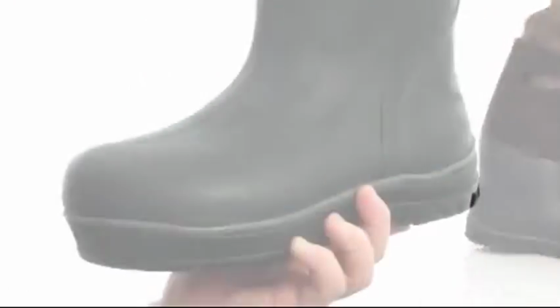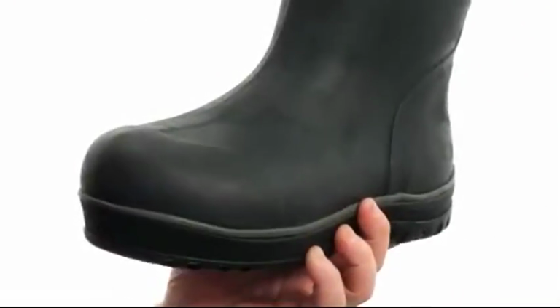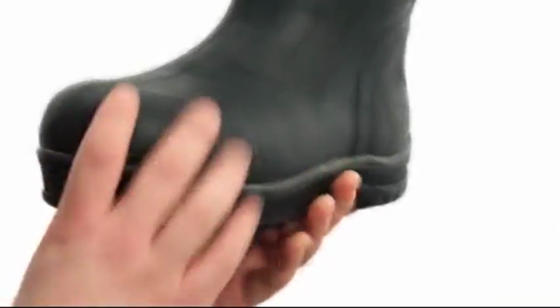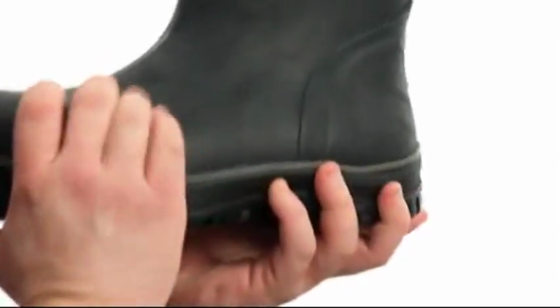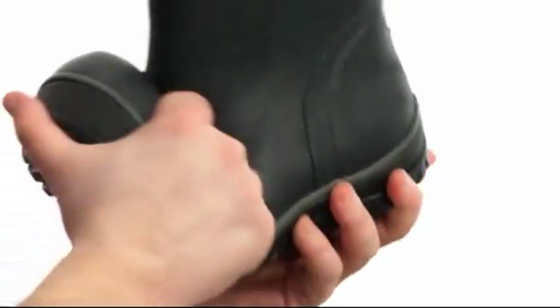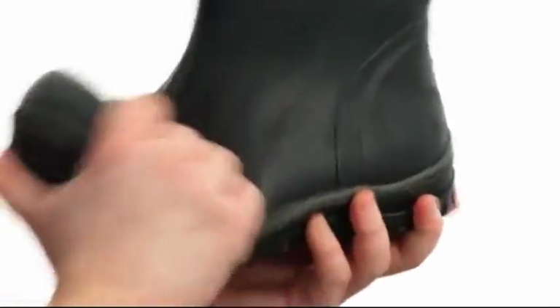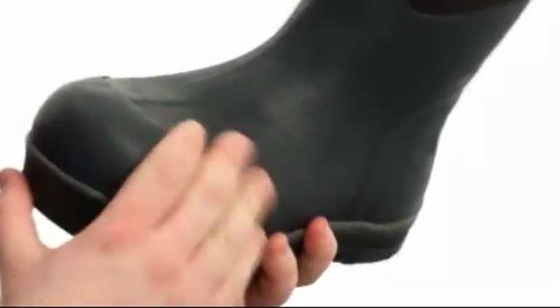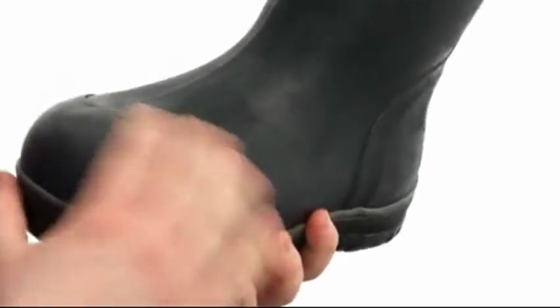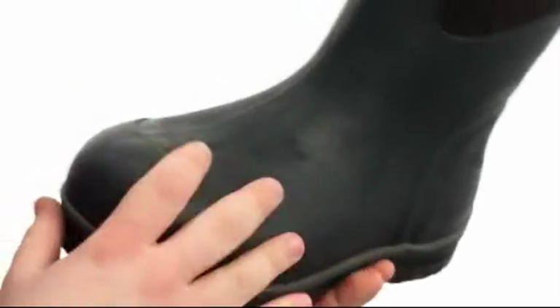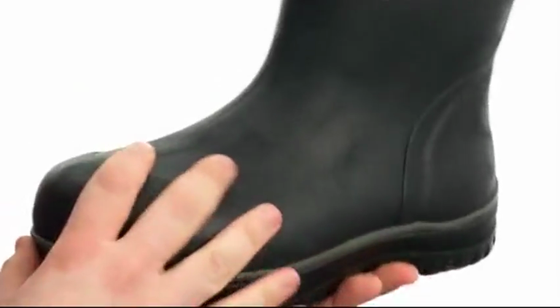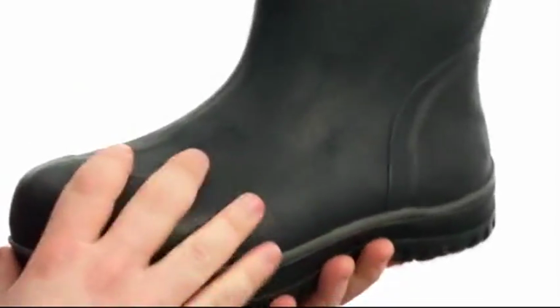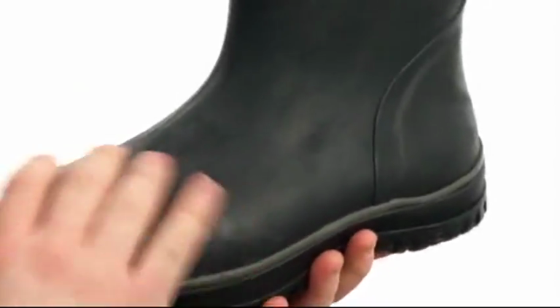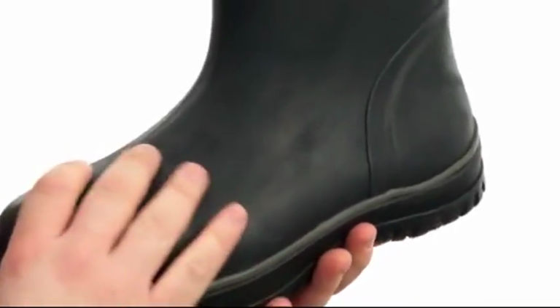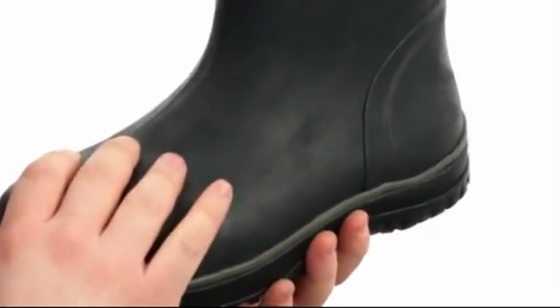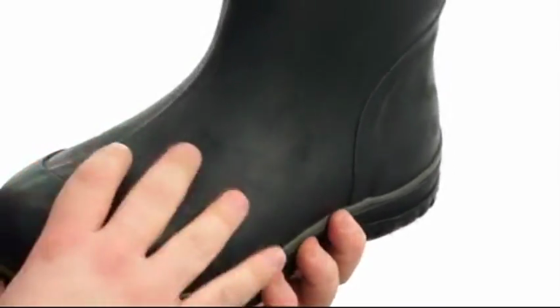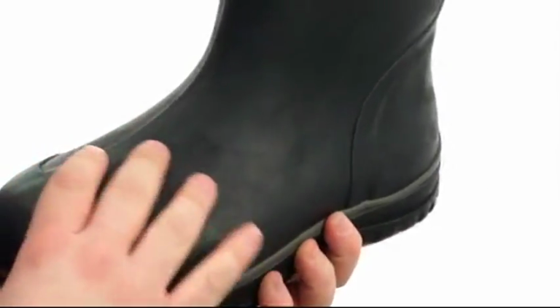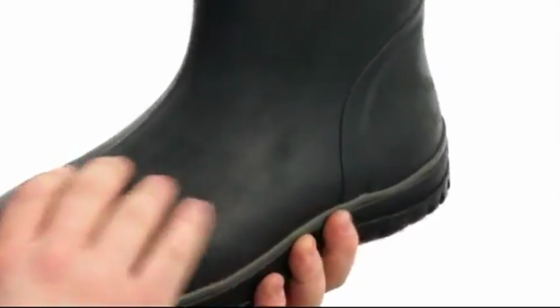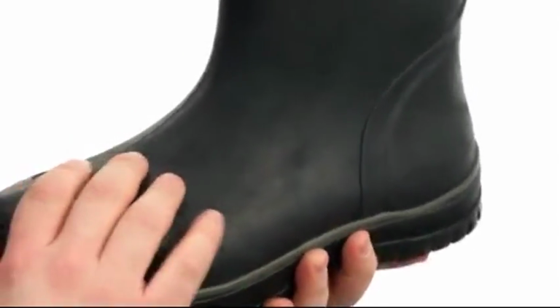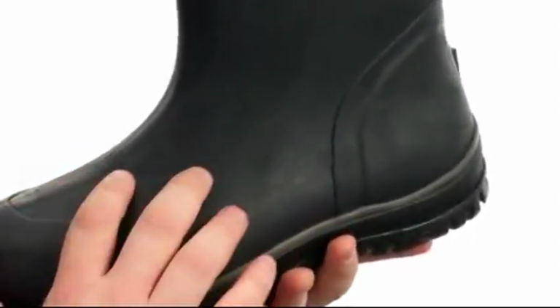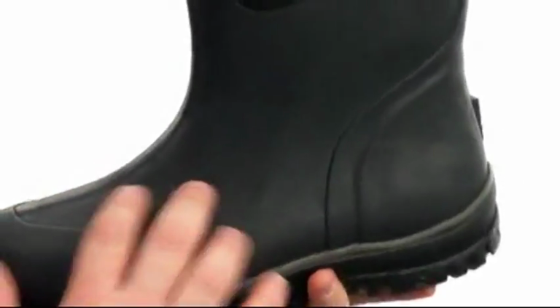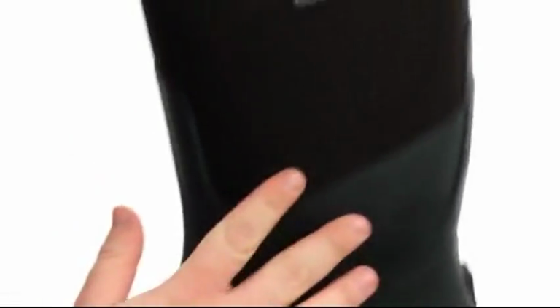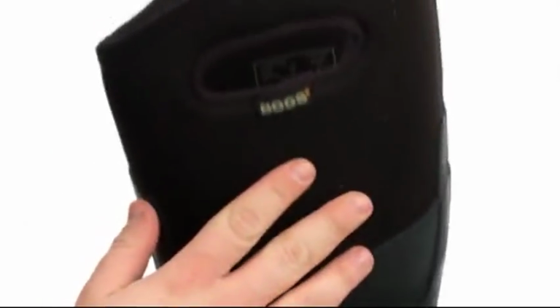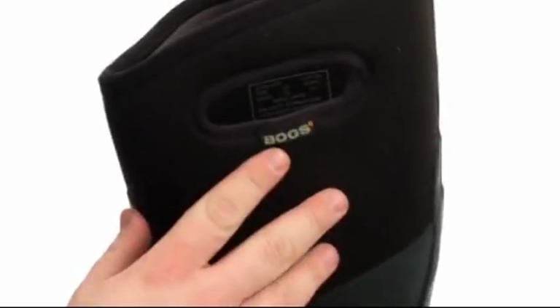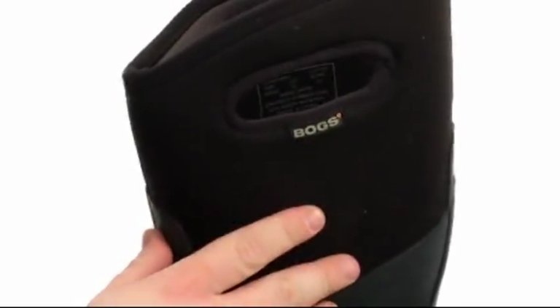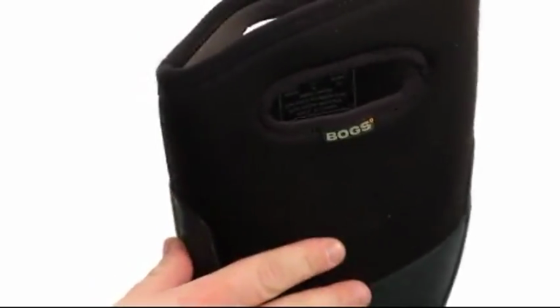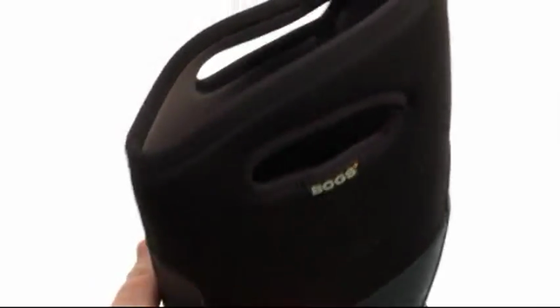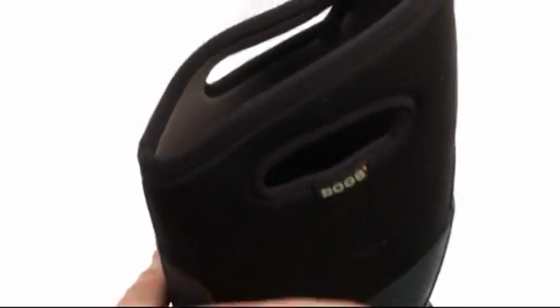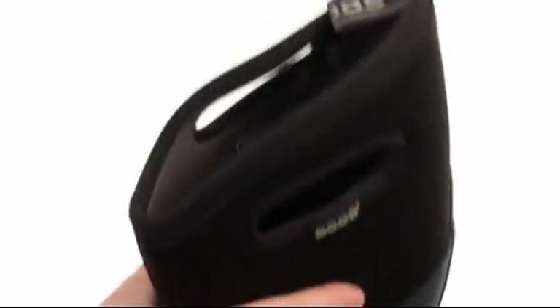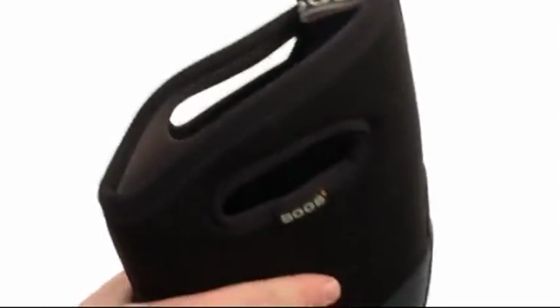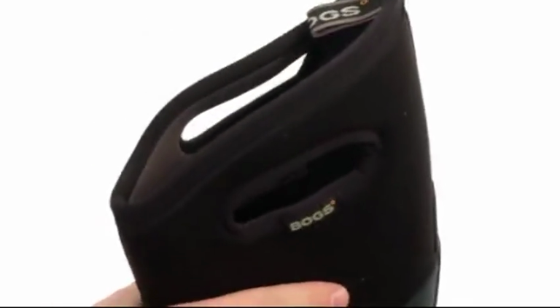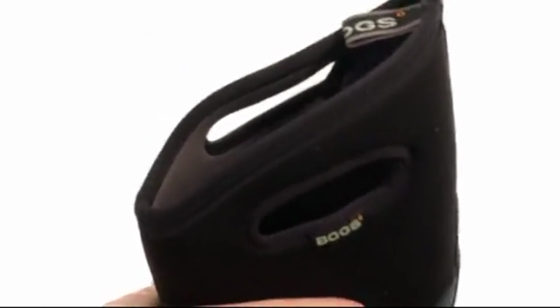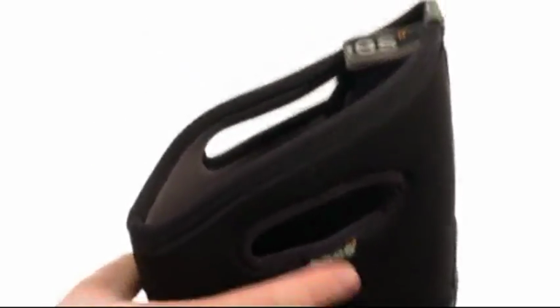Quite the rugged boot here, fairly flexible in construction with an upper crafted from this awesome hand-lasted, durable natural rubber that's been laid over a four-way stretch inner booty that's gonna provide a comfortable and proper fit.